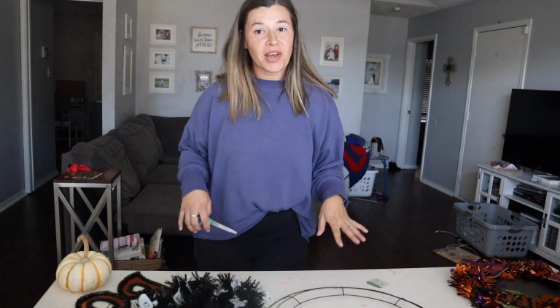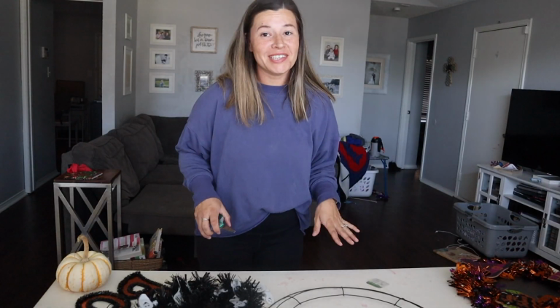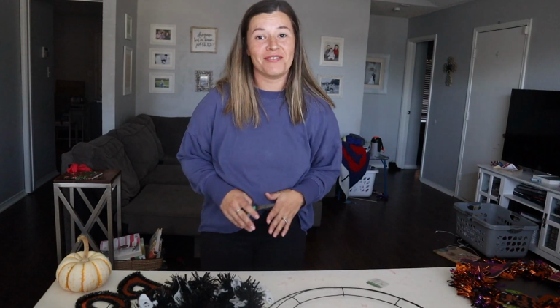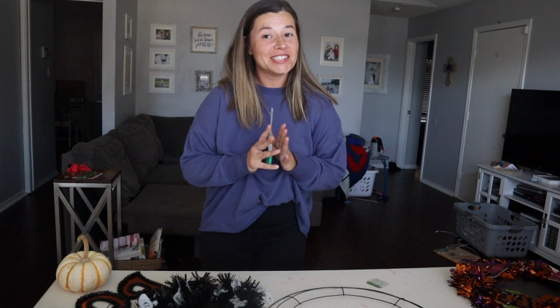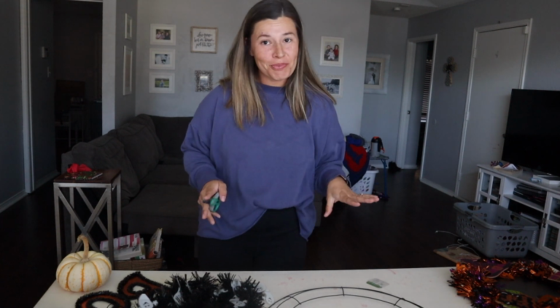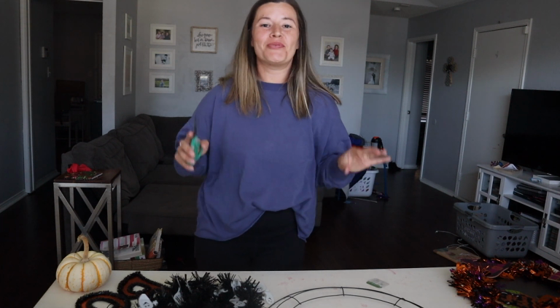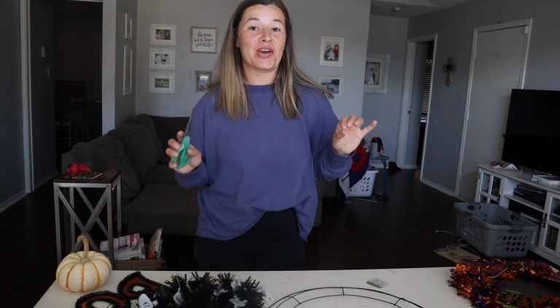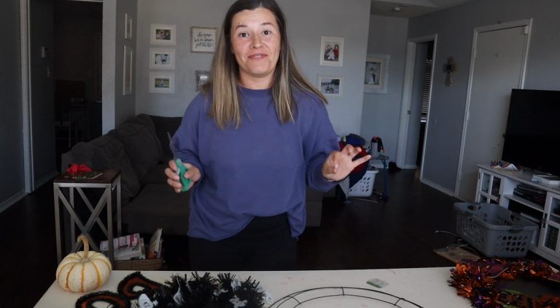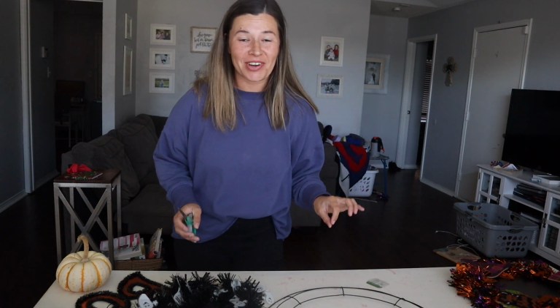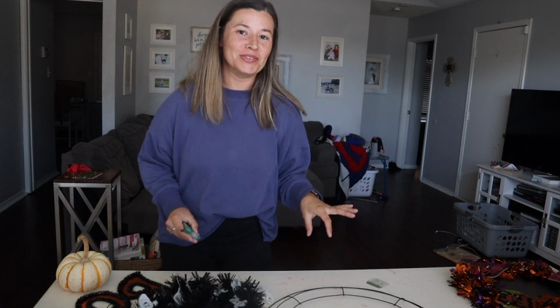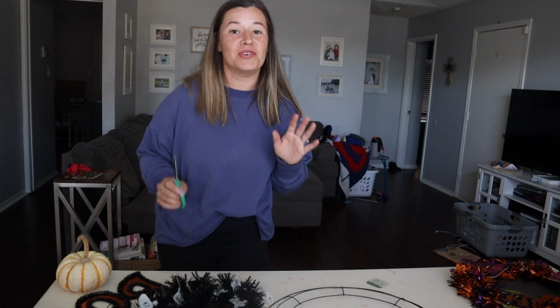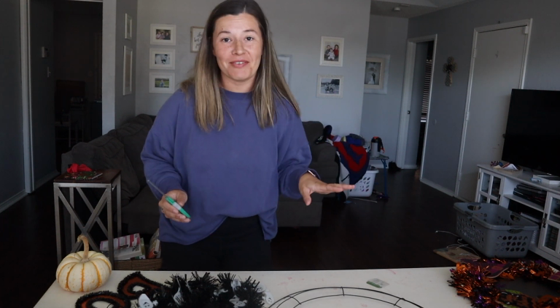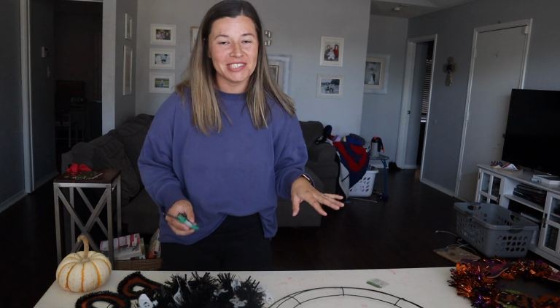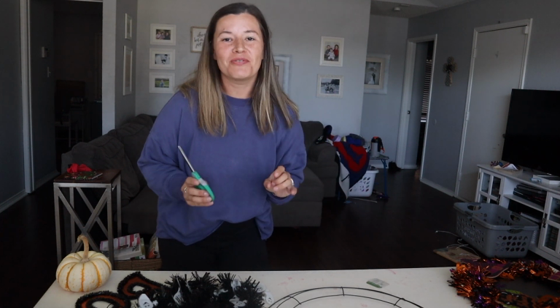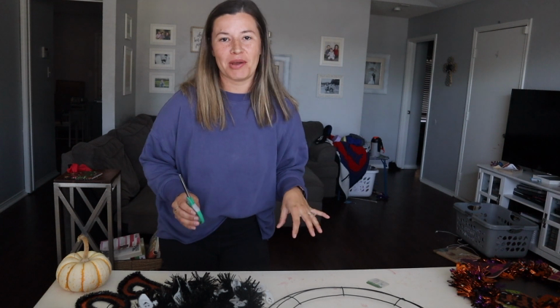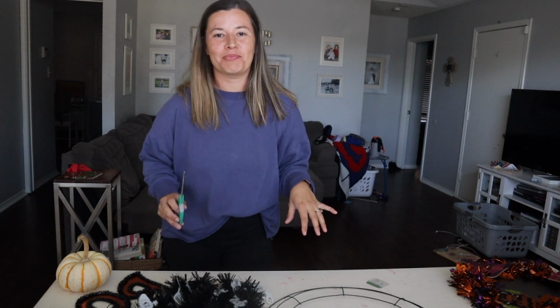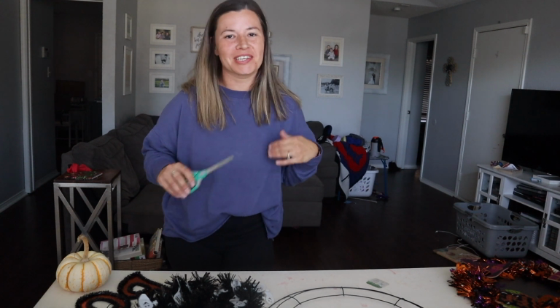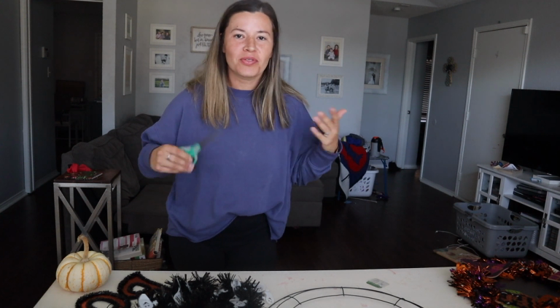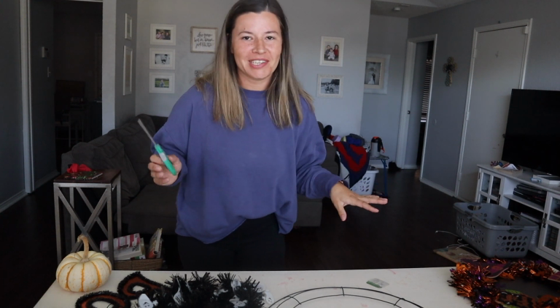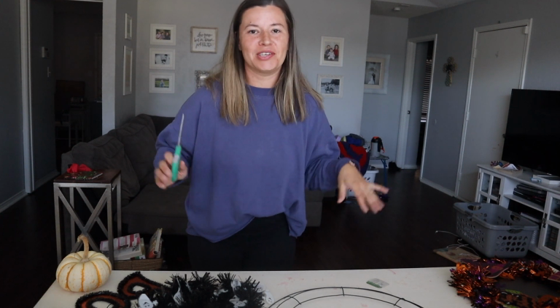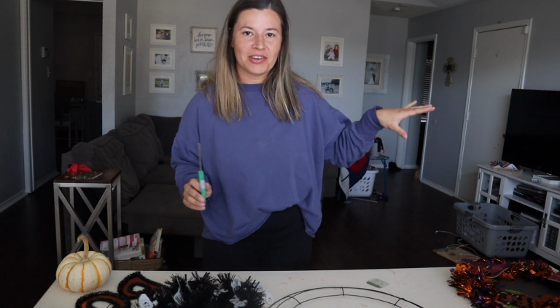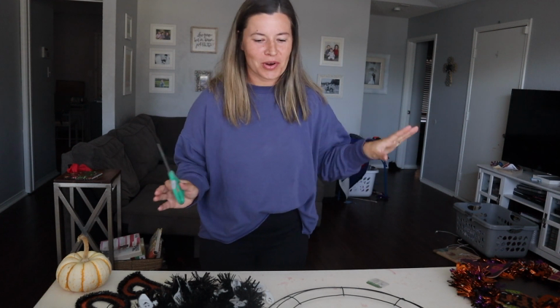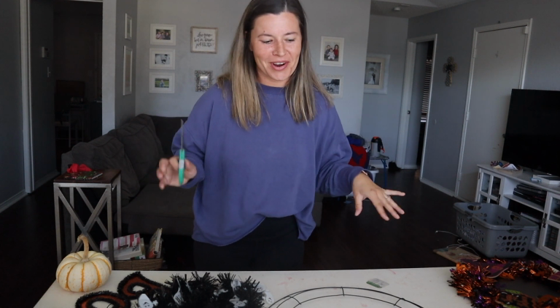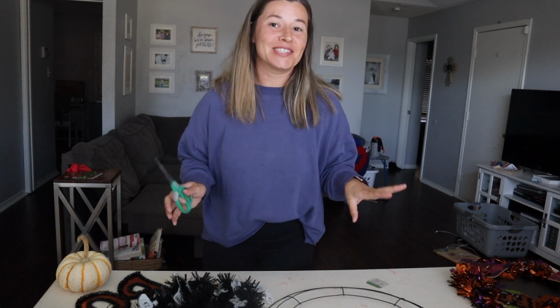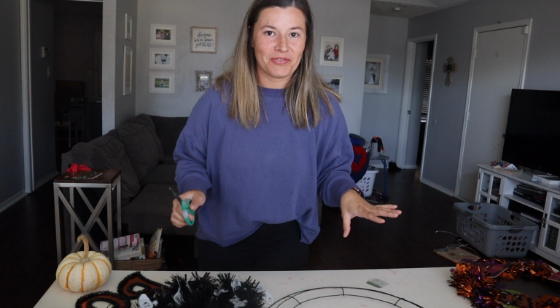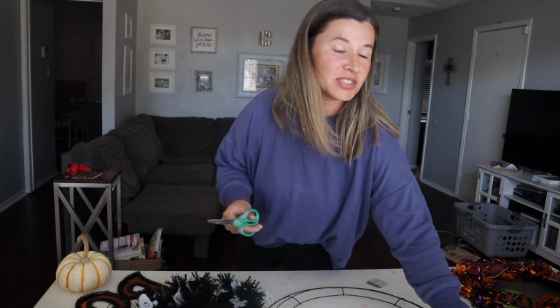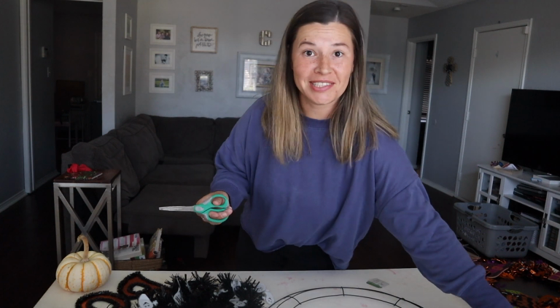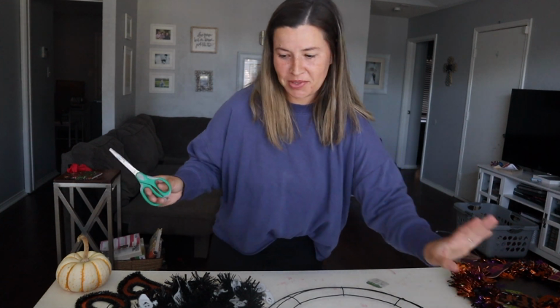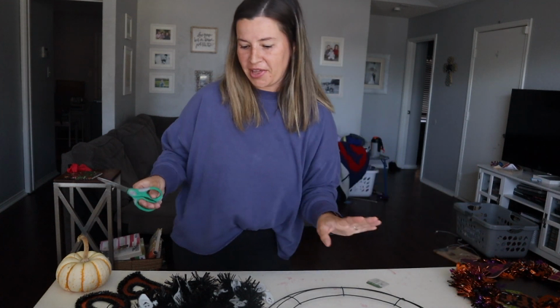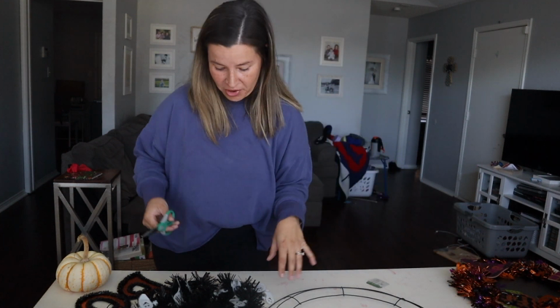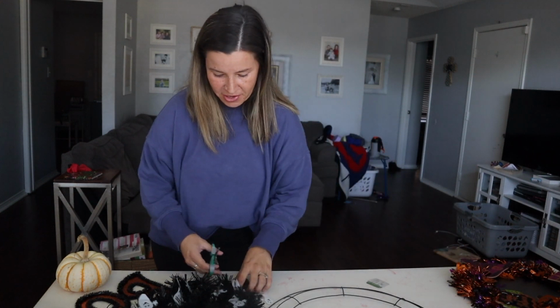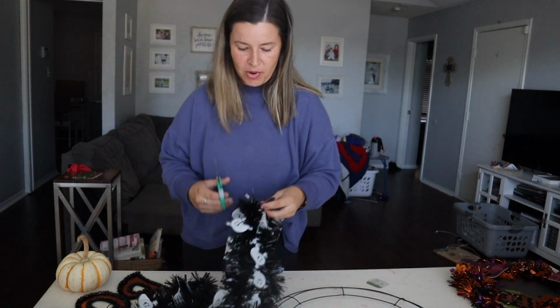Not only is this a very cheap craft, but it's a really fast craft too. So if you don't have the patience for DIY projects but you like to throw something together to hang on your door, this is perfect for you. It's really easy too, so if you're a beginner crafter — perfect.